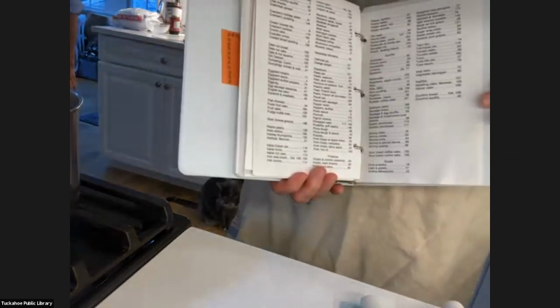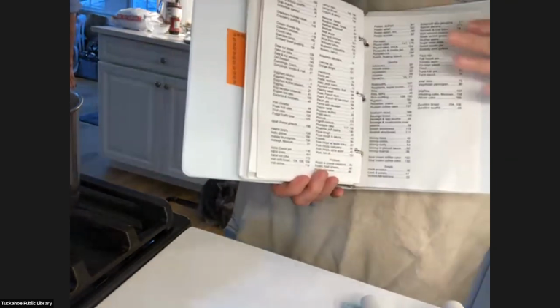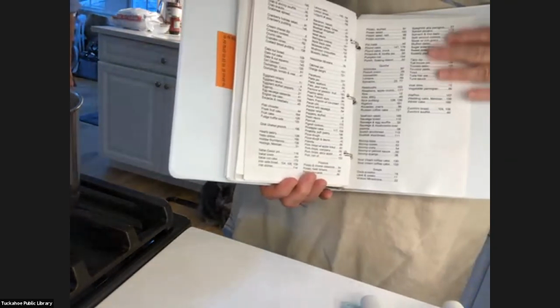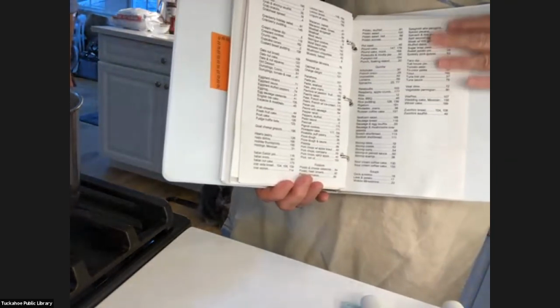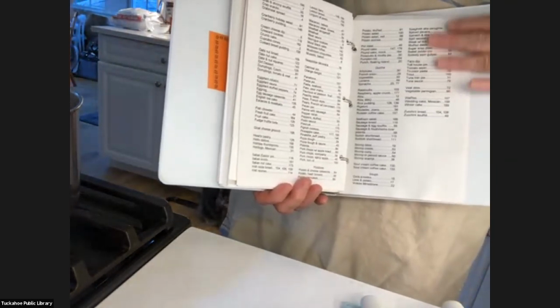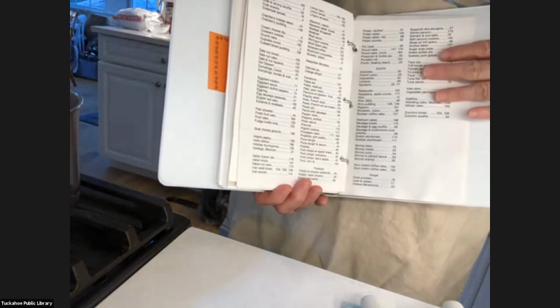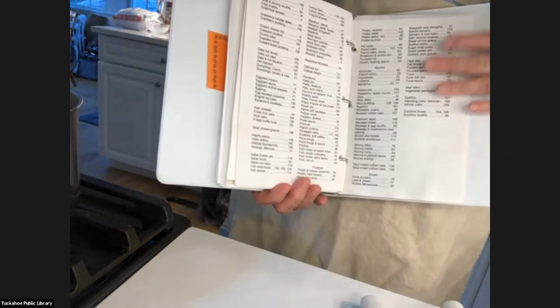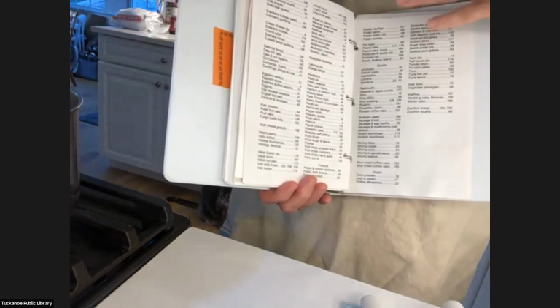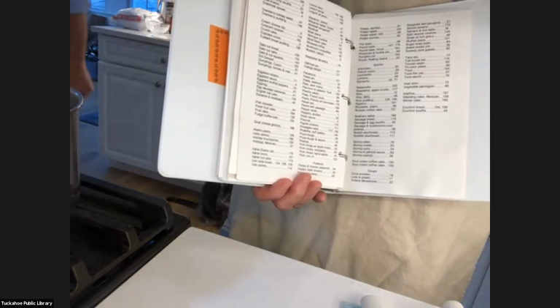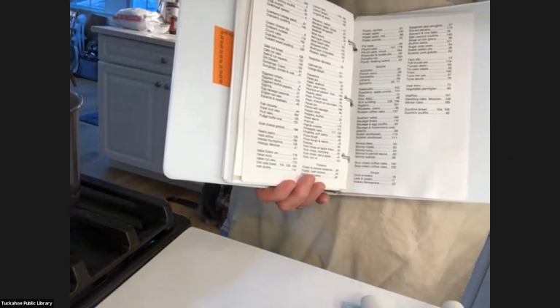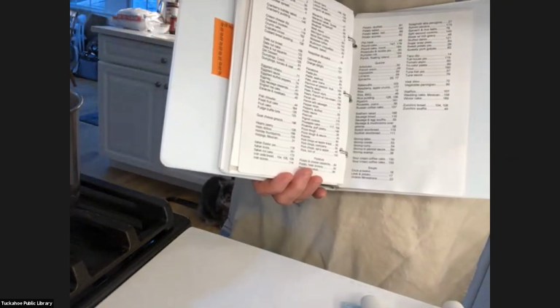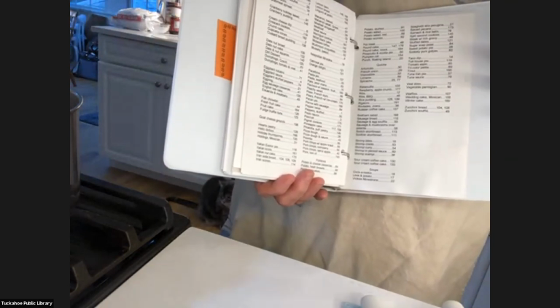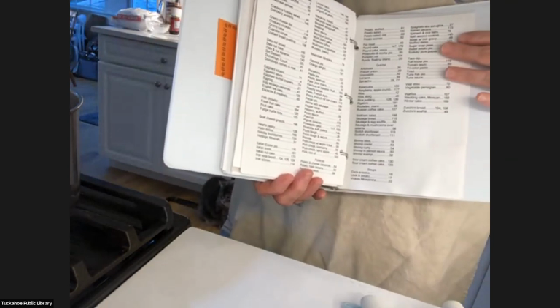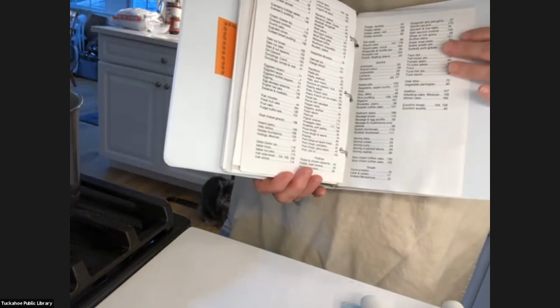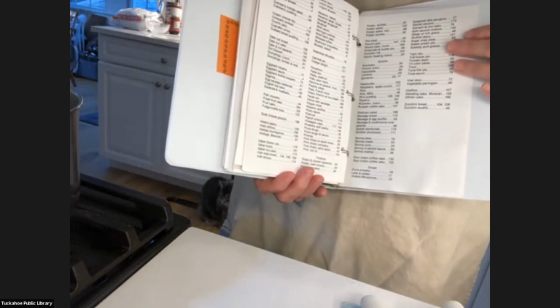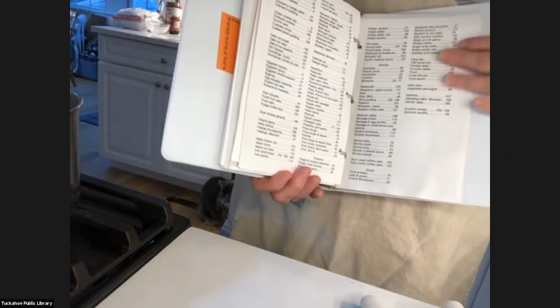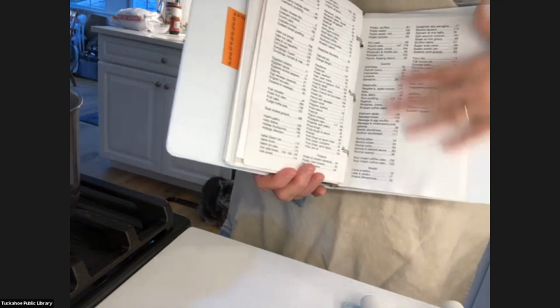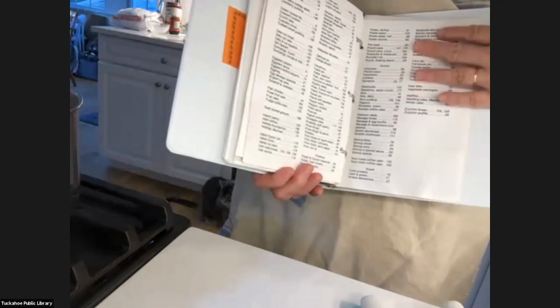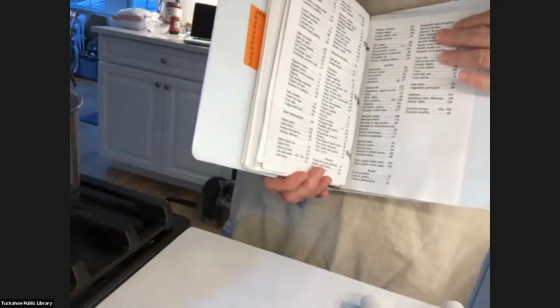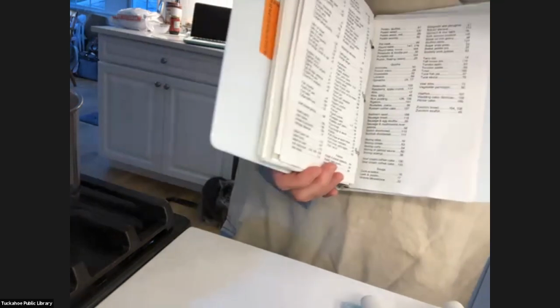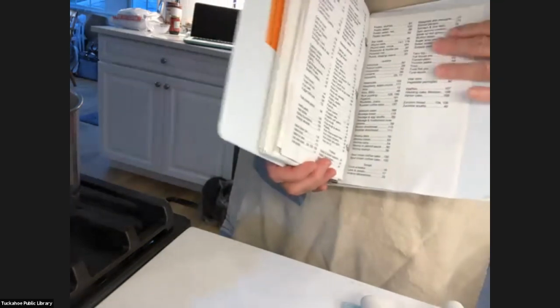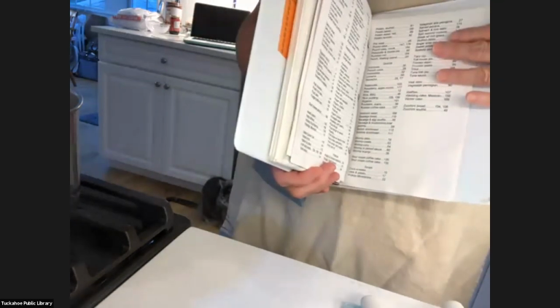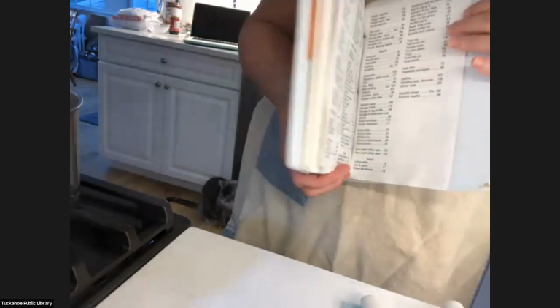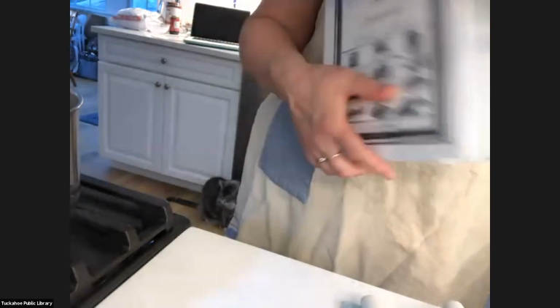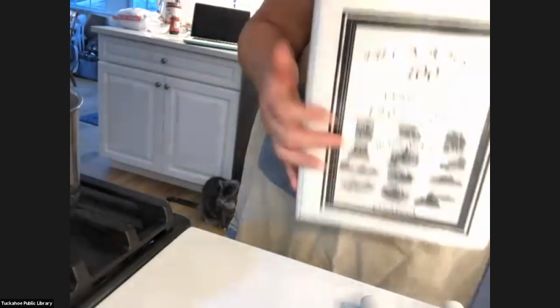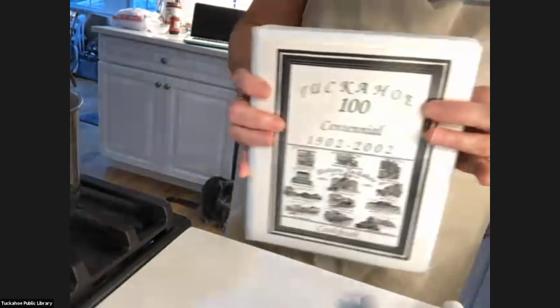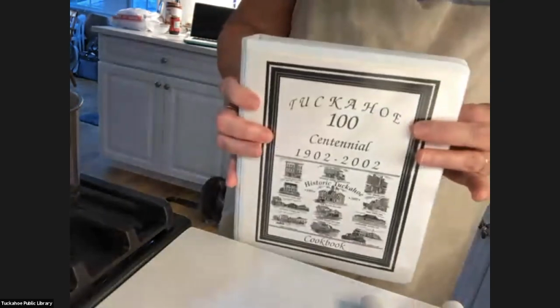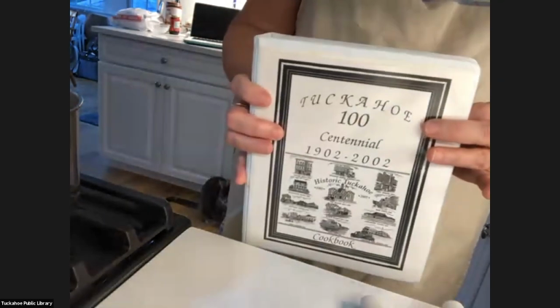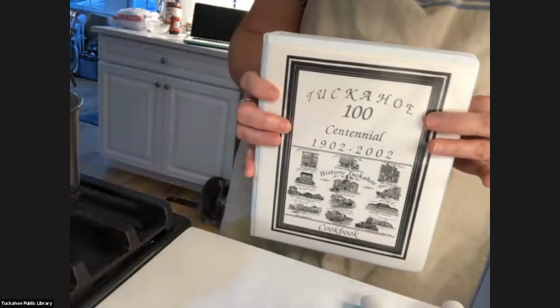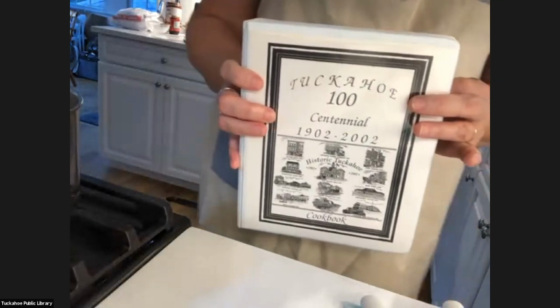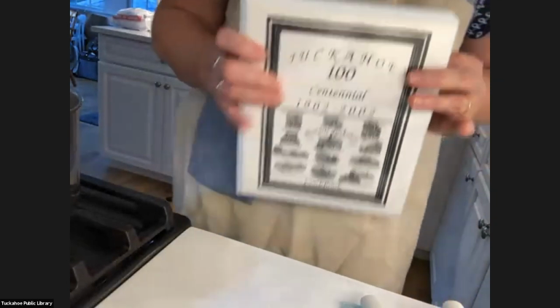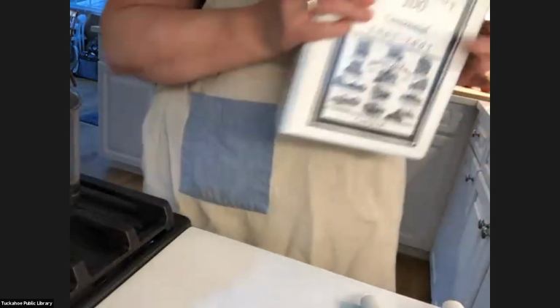We have a lot of our own personal family recipes in here — my husband's relatives, our relatives, we all grew up here. I'm sure there are people watching who are in here. It's a very nice book.